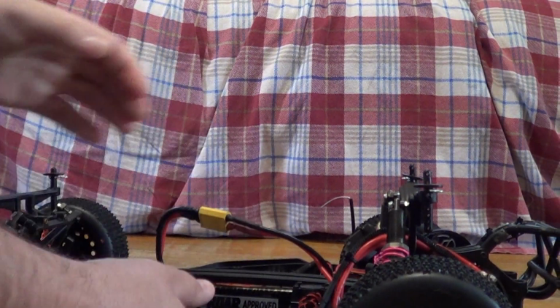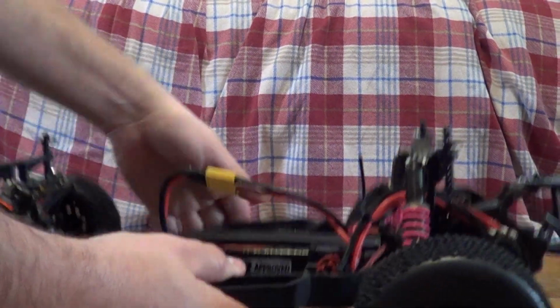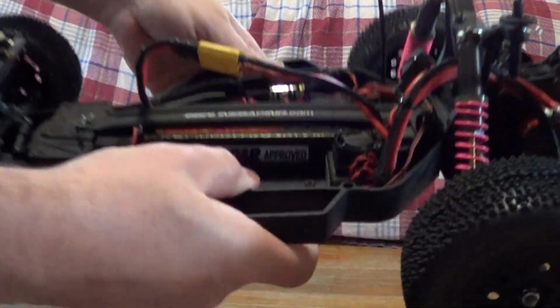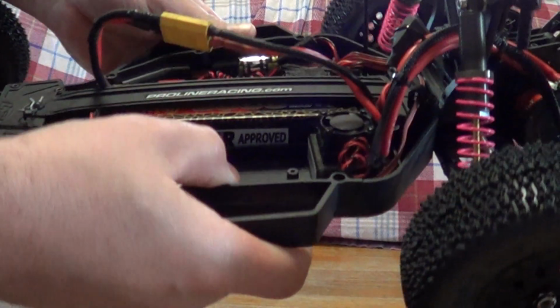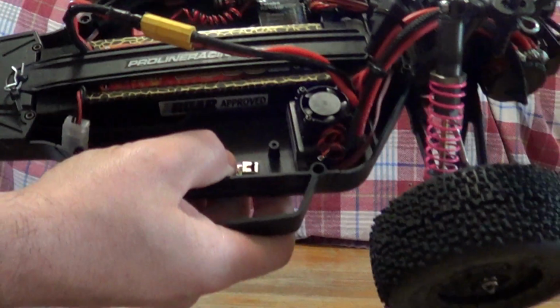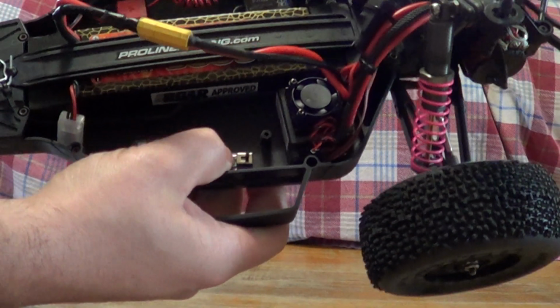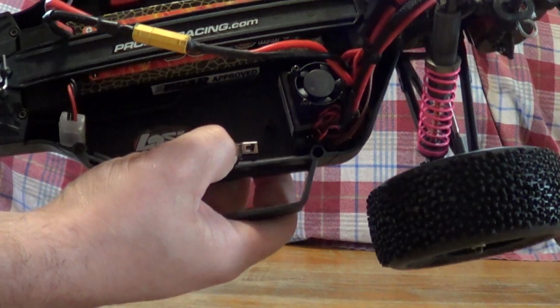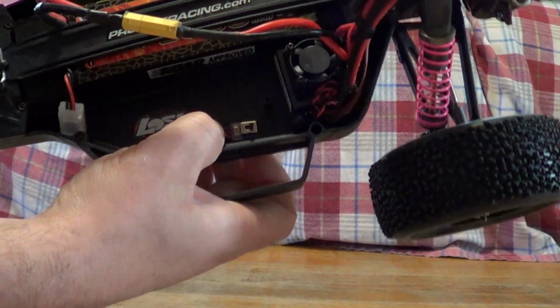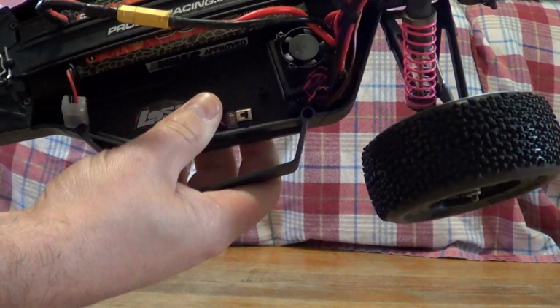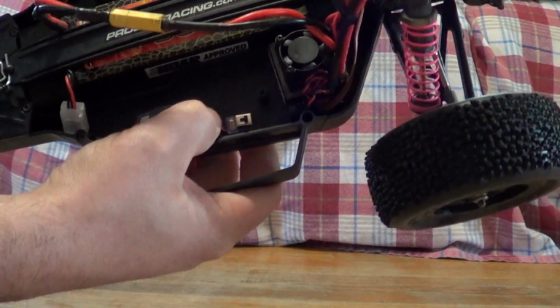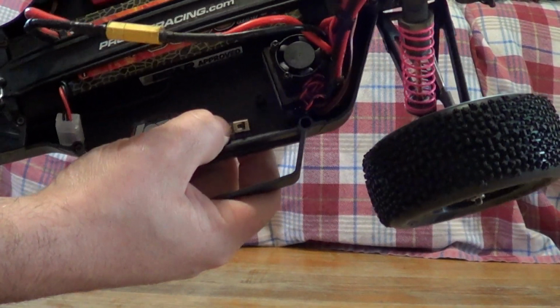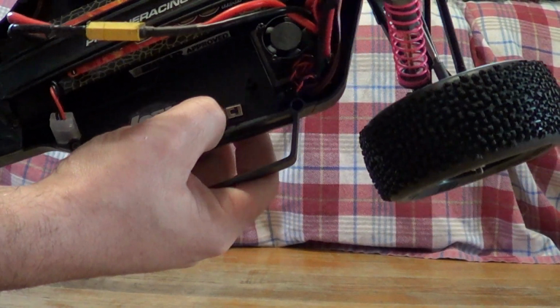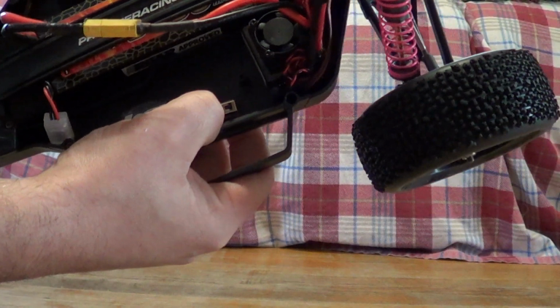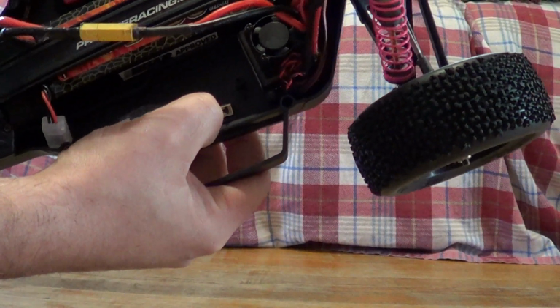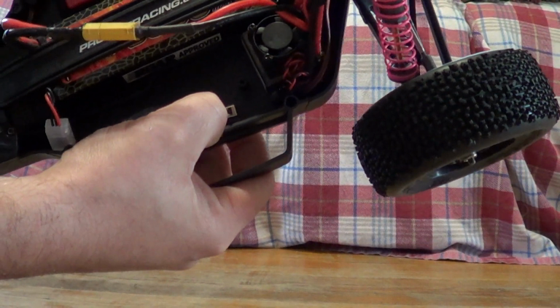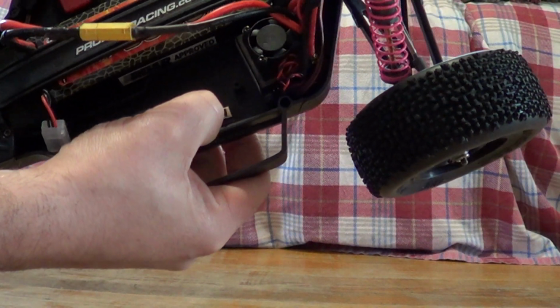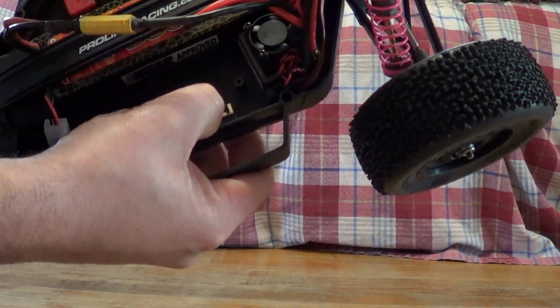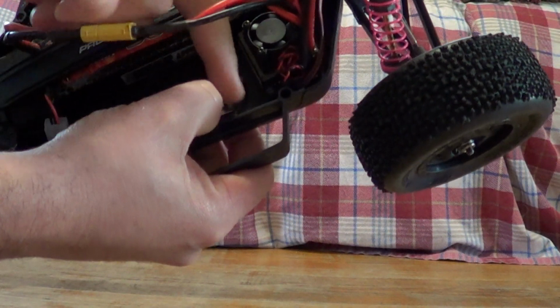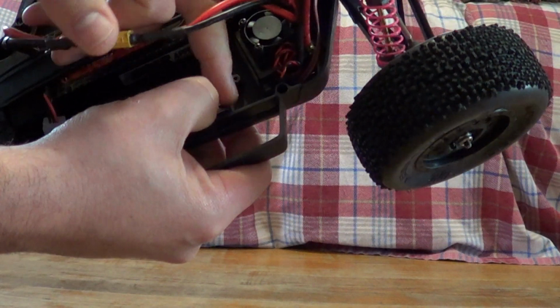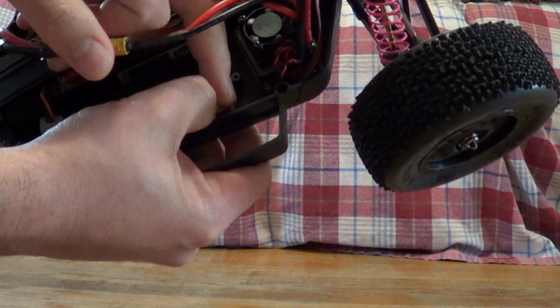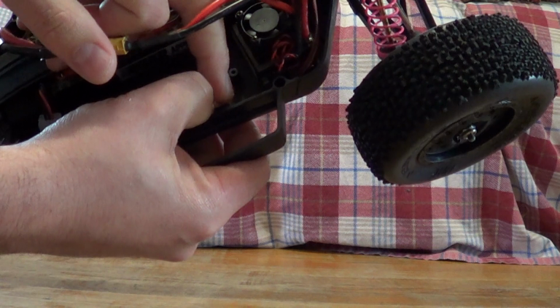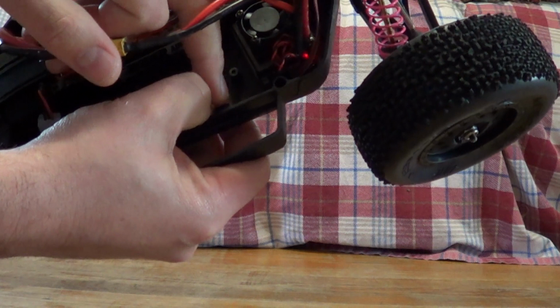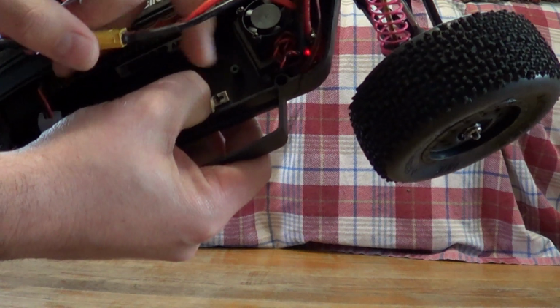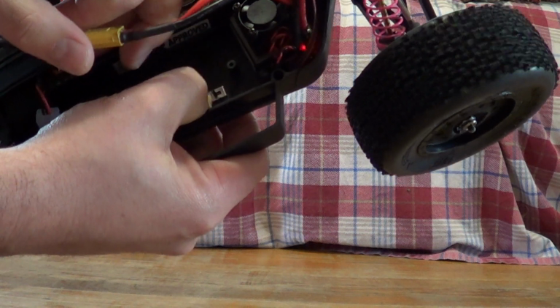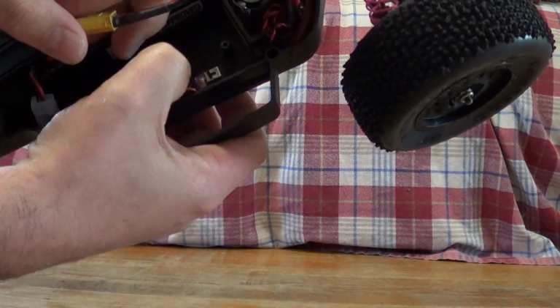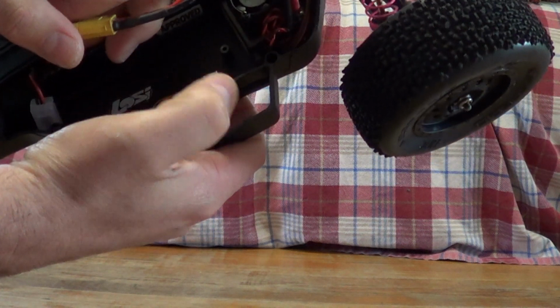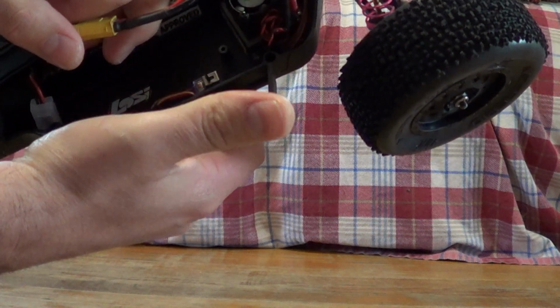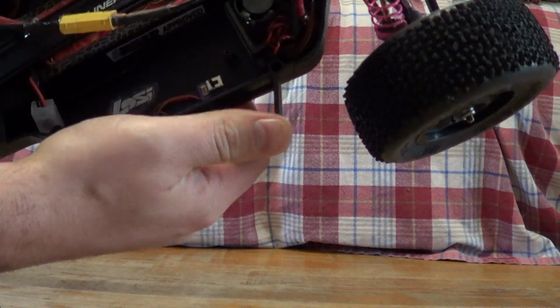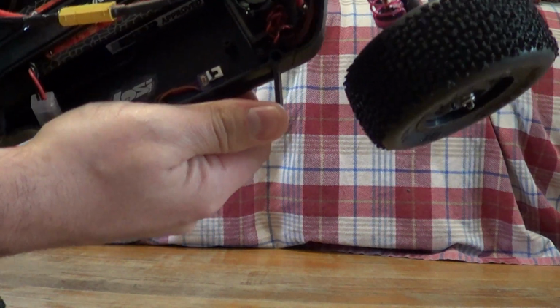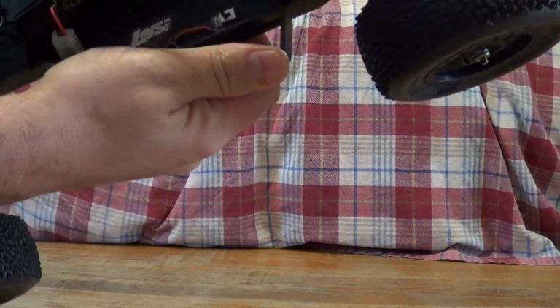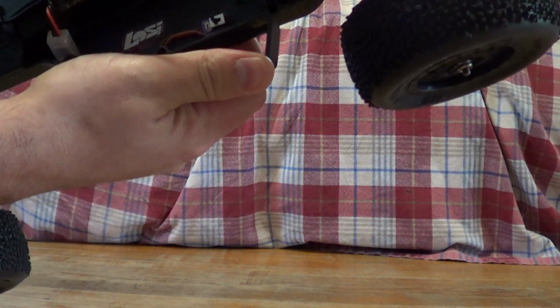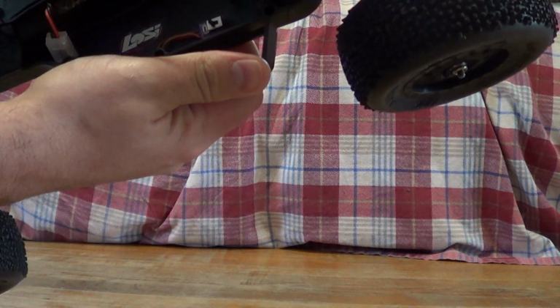Alright, you got your radio on, you got your battery hooked up. You're going to want to hold this red set button down, turn on the speed control, and then let go of it. It will be blinking red.